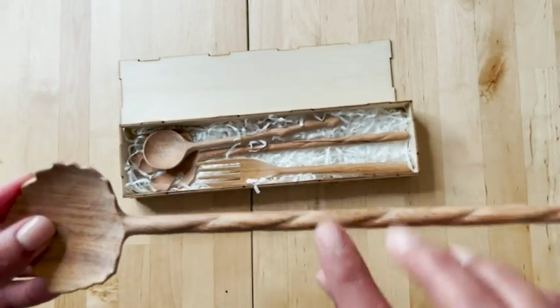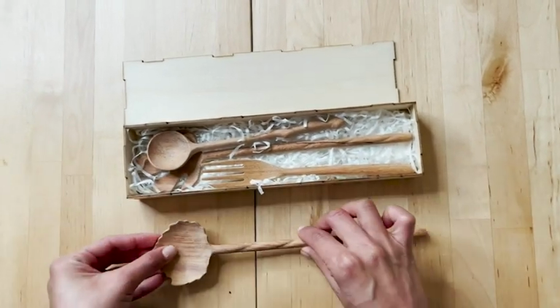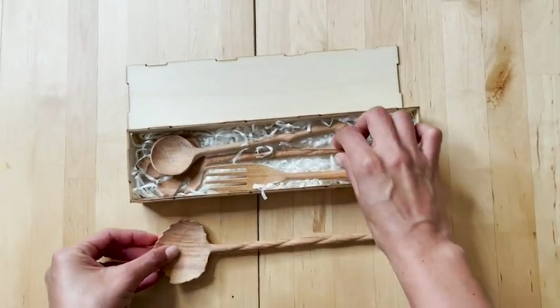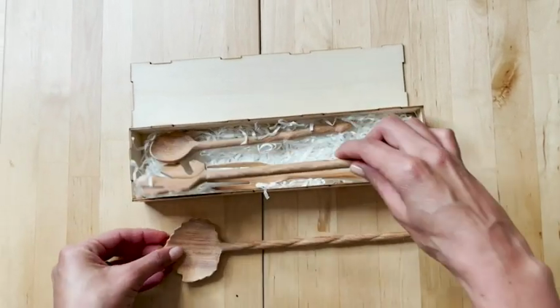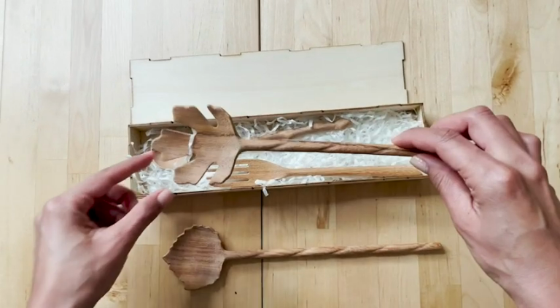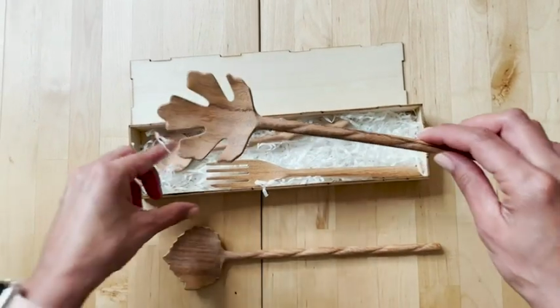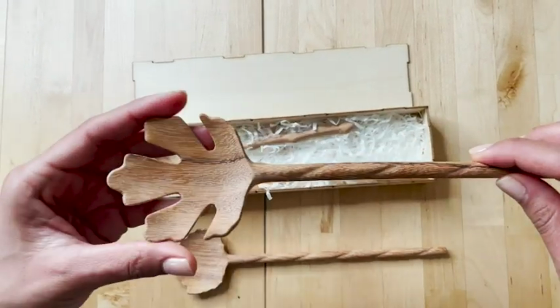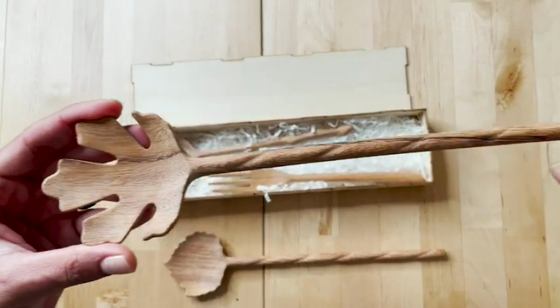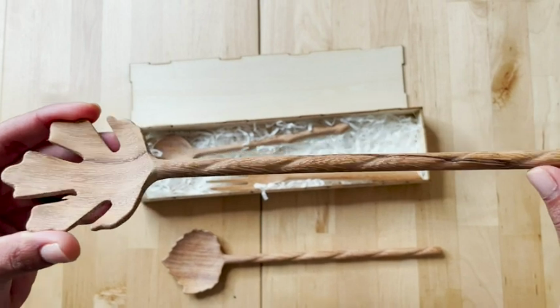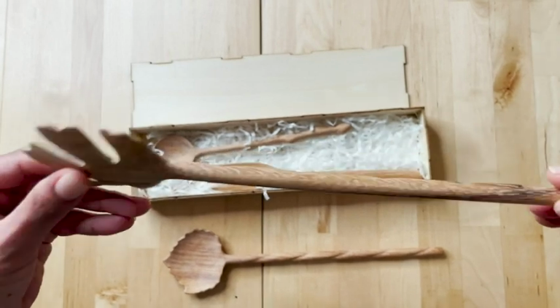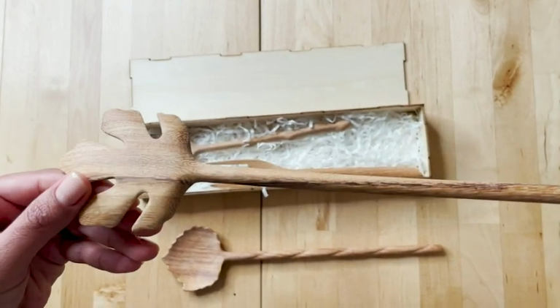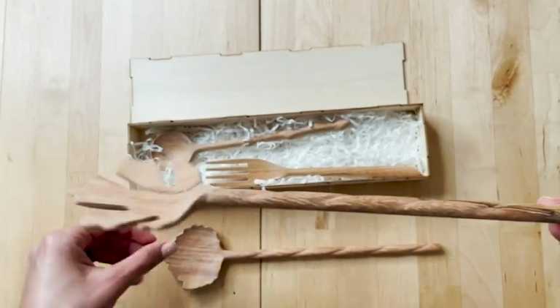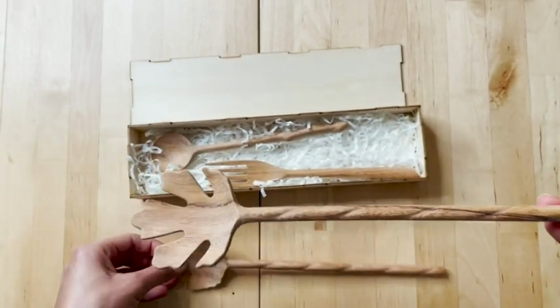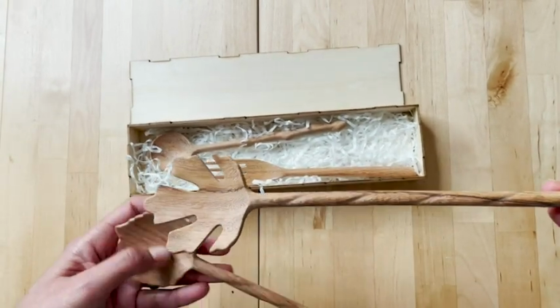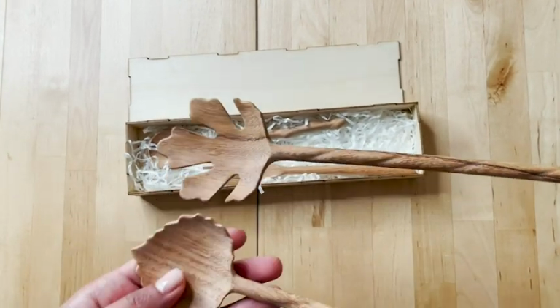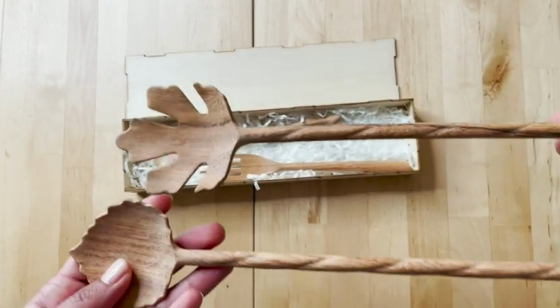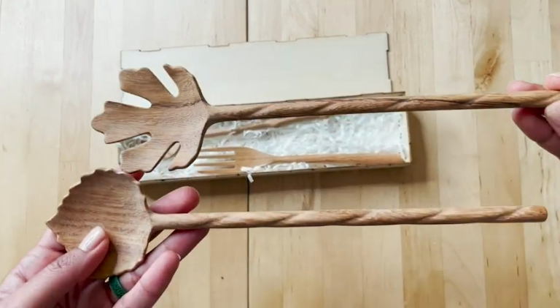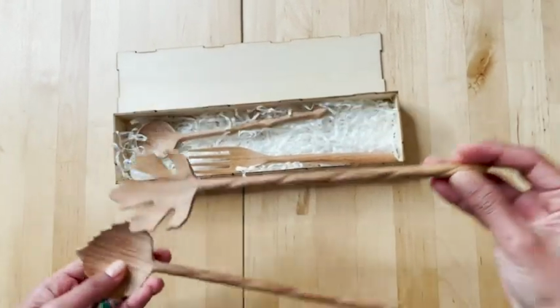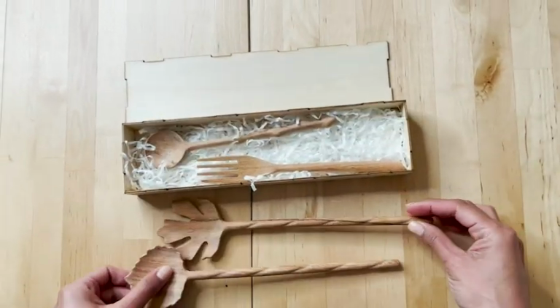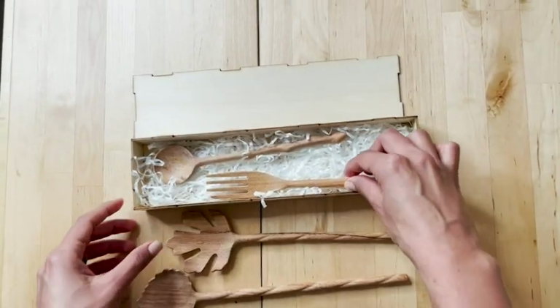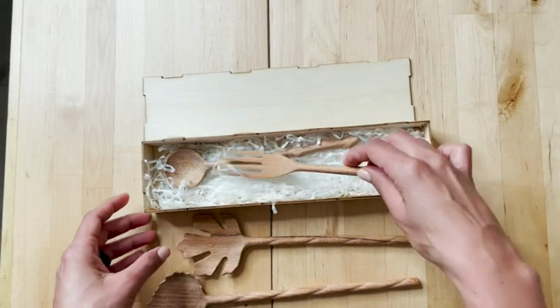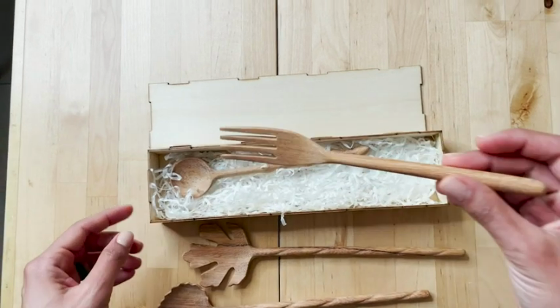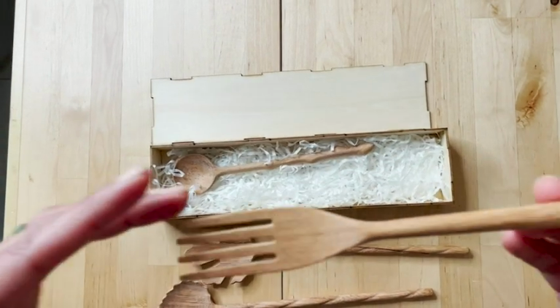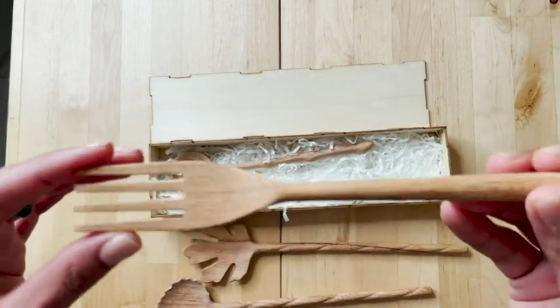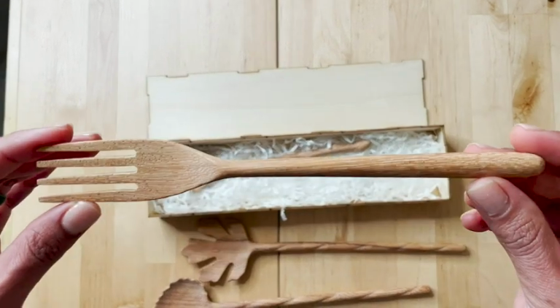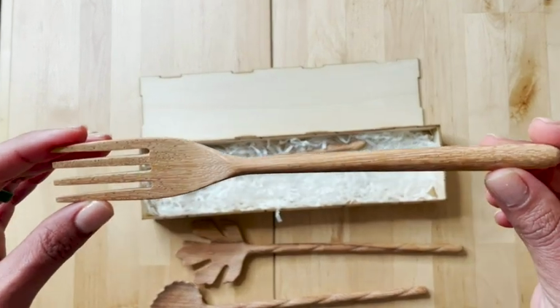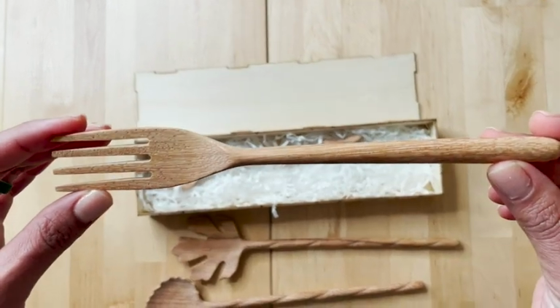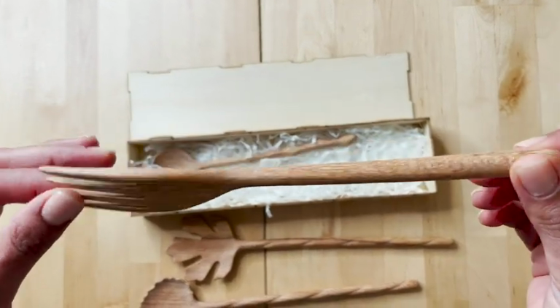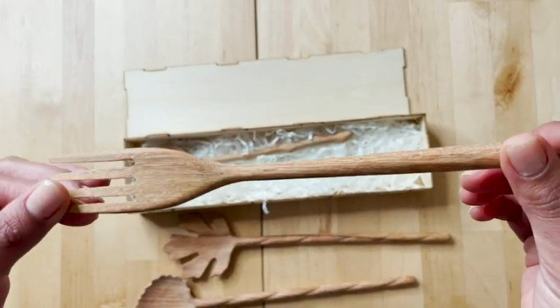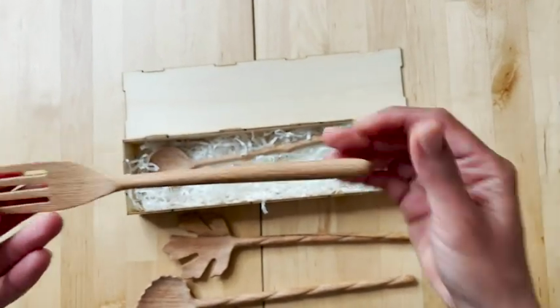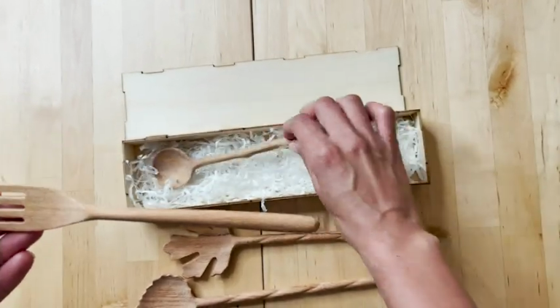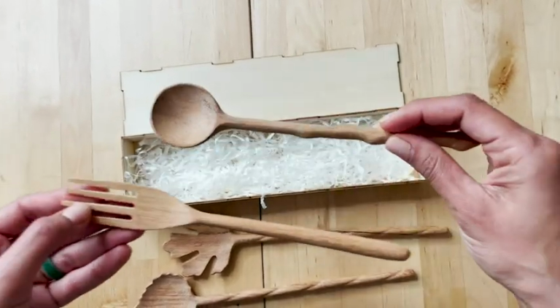Each shape of these spoons and forks has its meaning. This is the maple leaf spoon, the linden leaf spoon, the fork, and this spoon. This is so unique because they're handmade — they're carved individually, which means that the piece you receive is unique because you're not going to have two identical pieces.